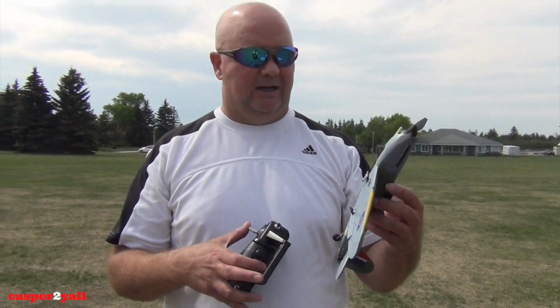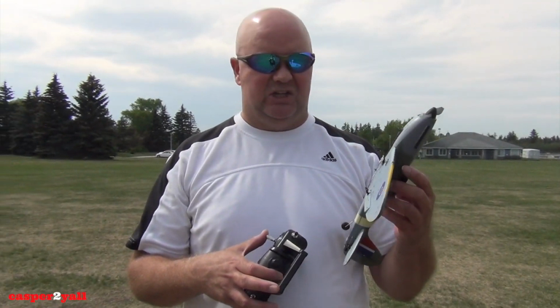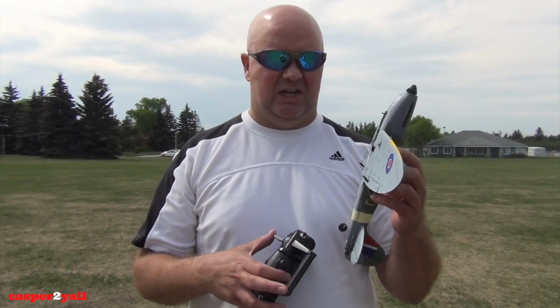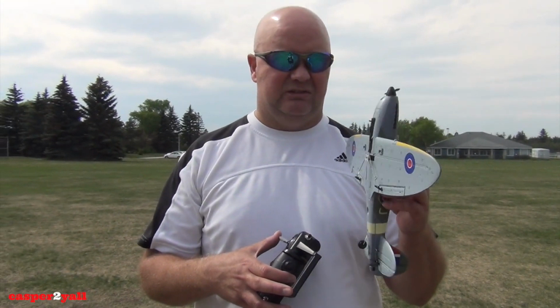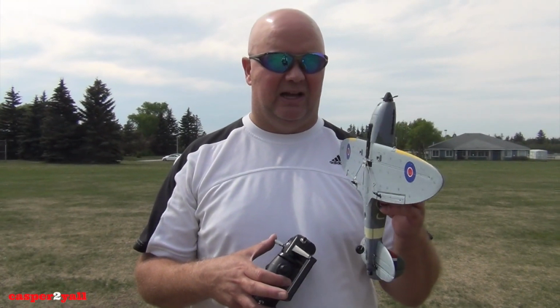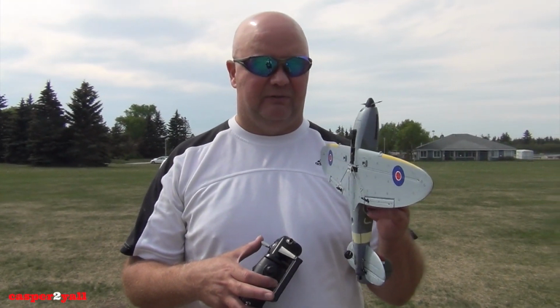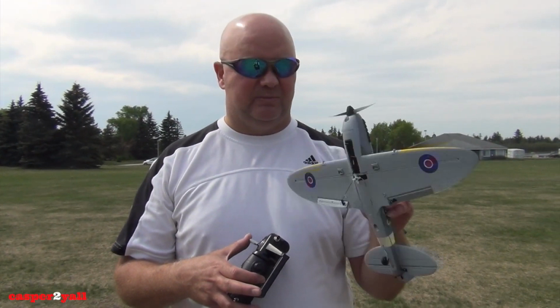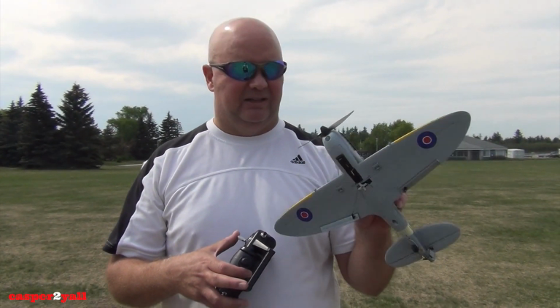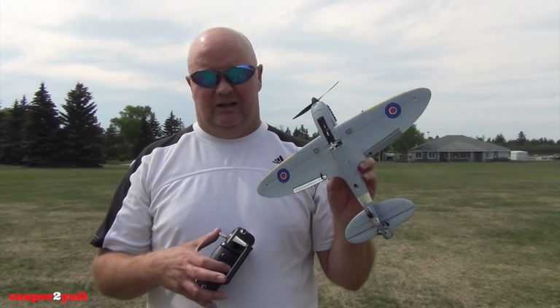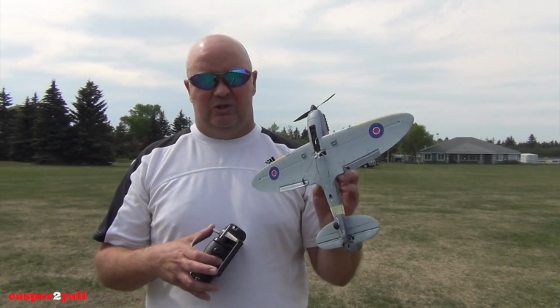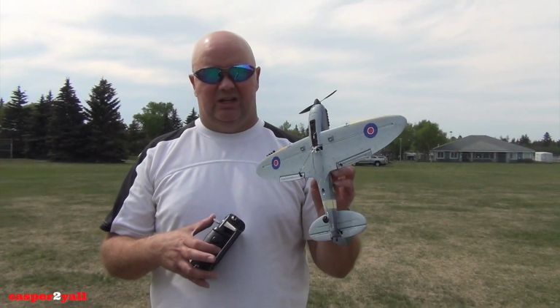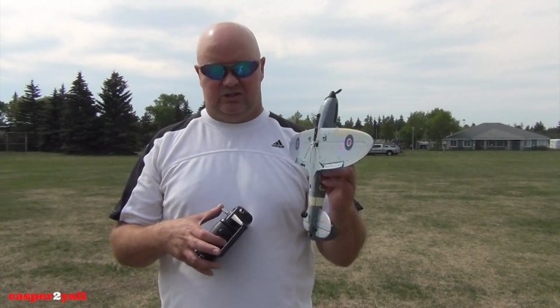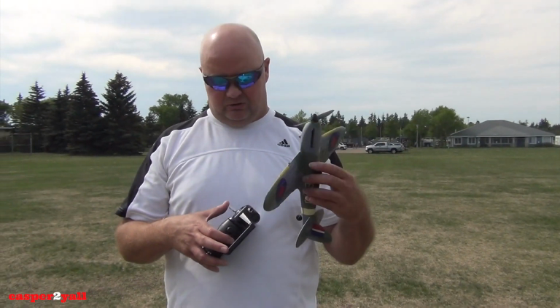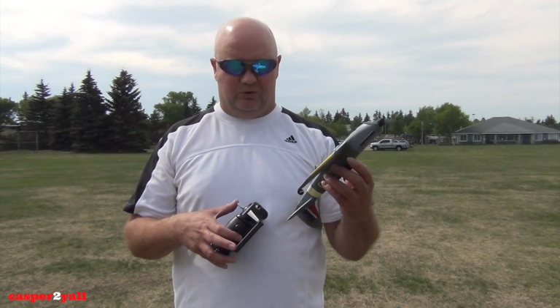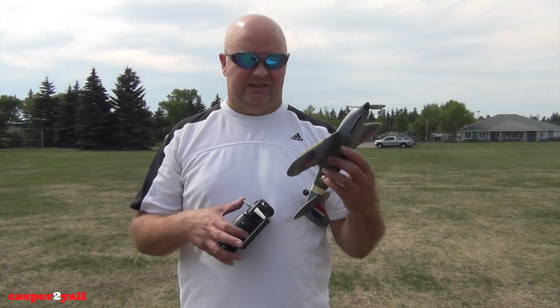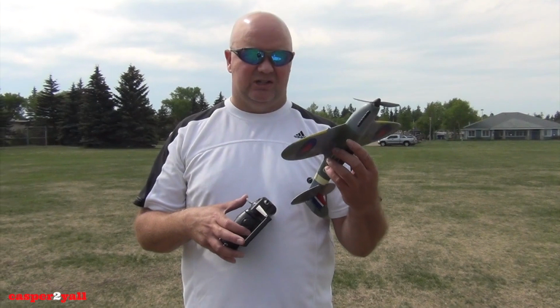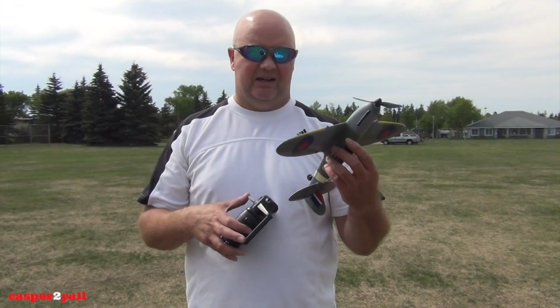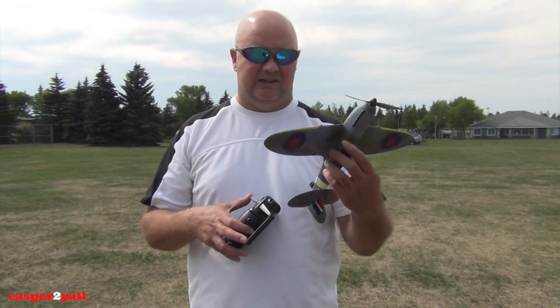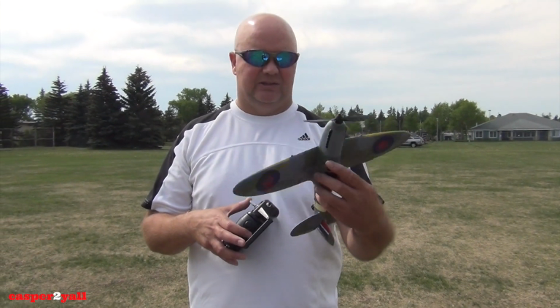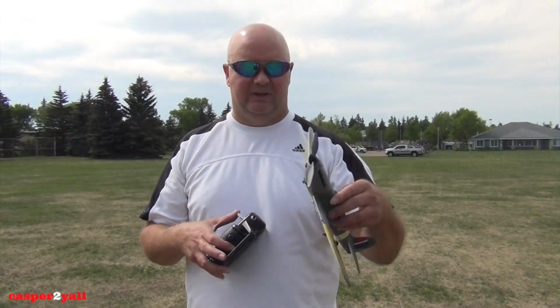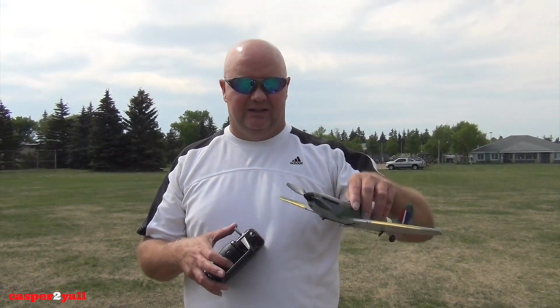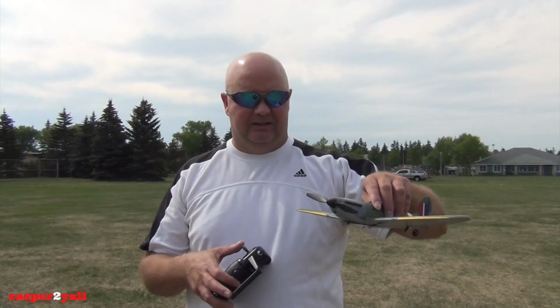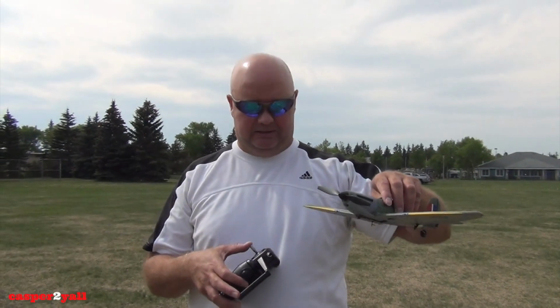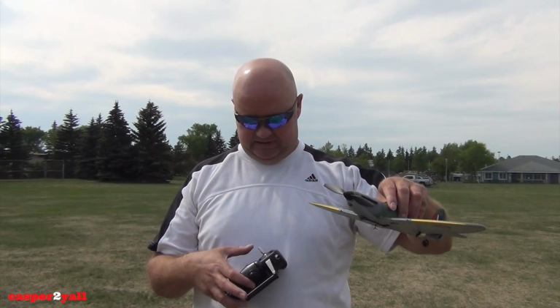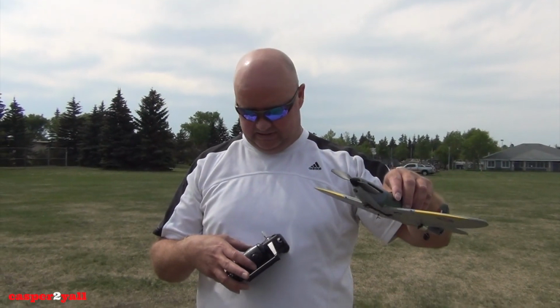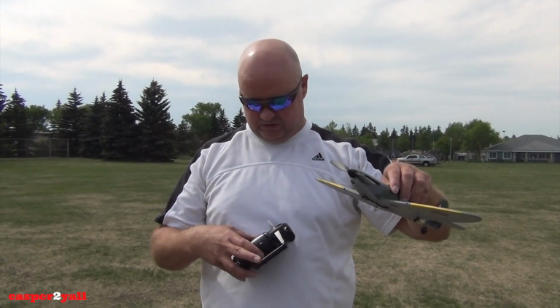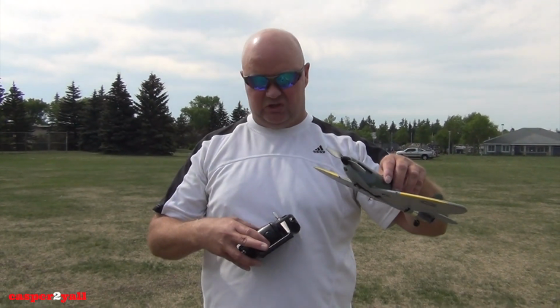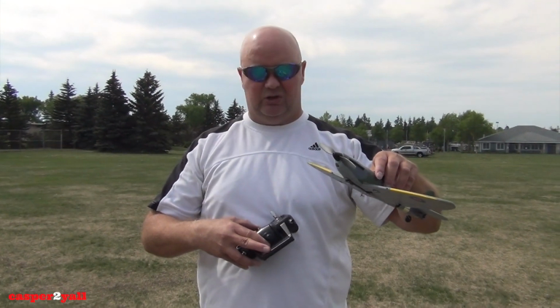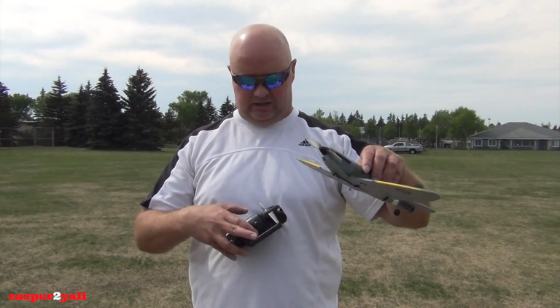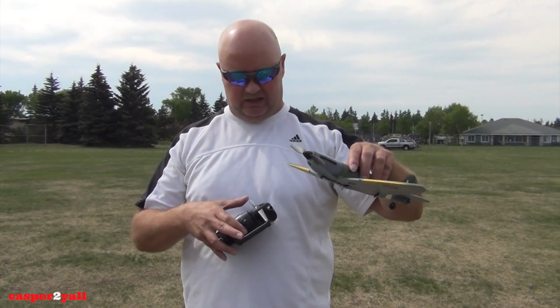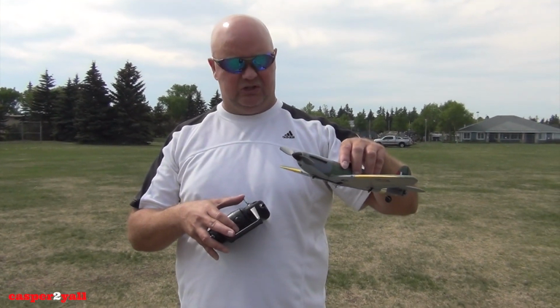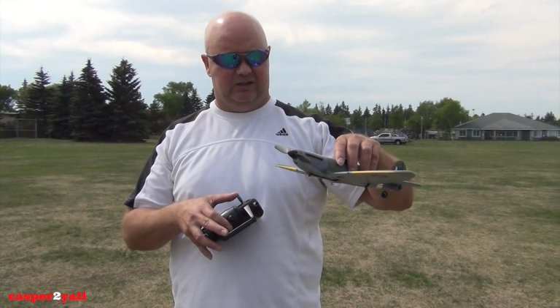It is challenging to fly at first, but once you get used to the controls it's actually quite easy. I'll just show you the engine on it.